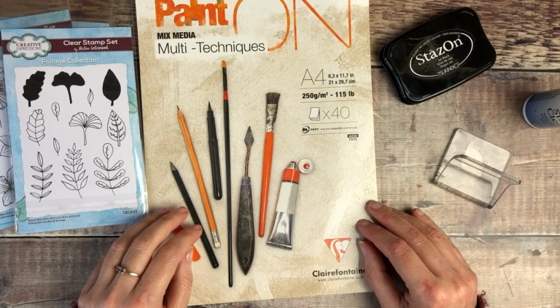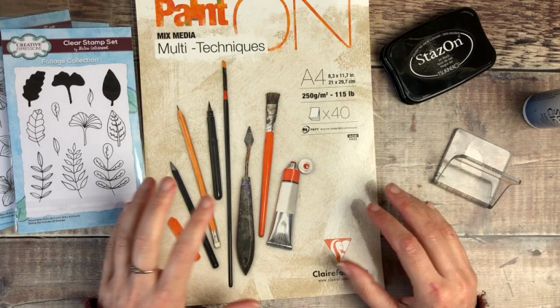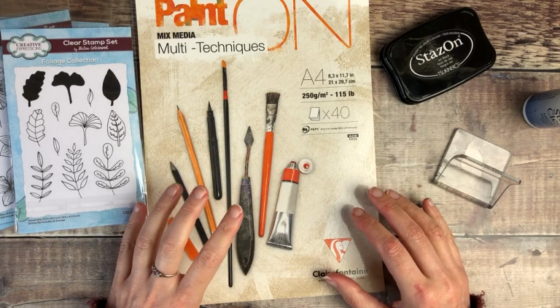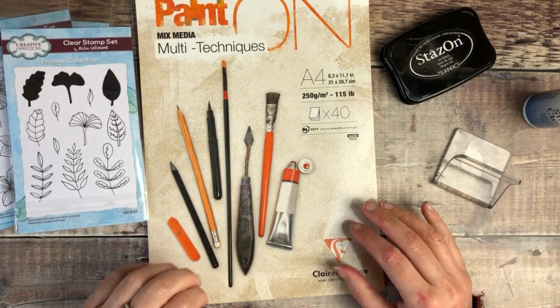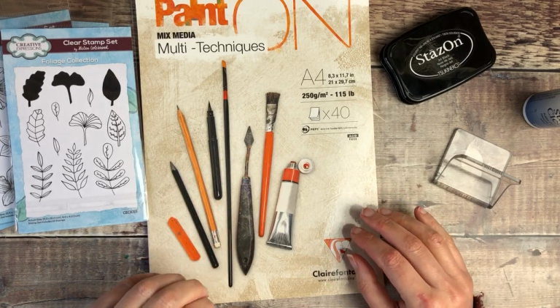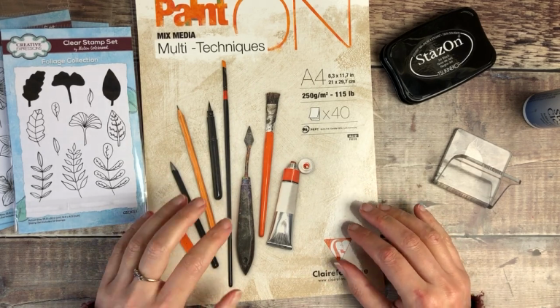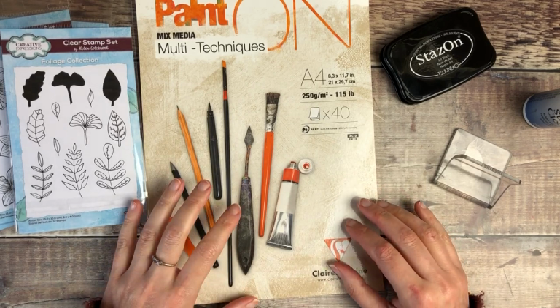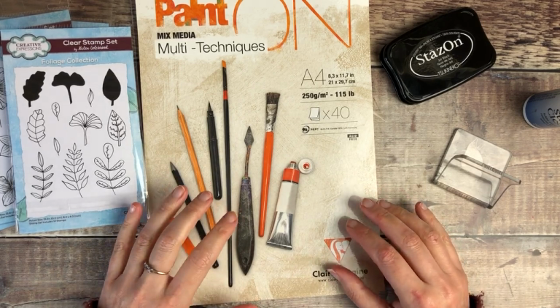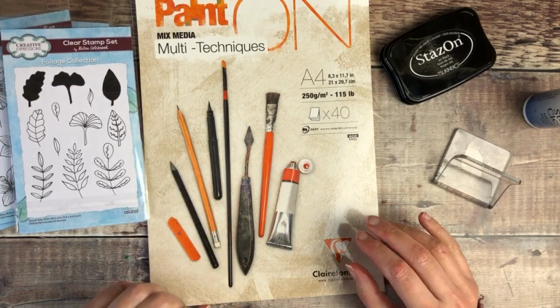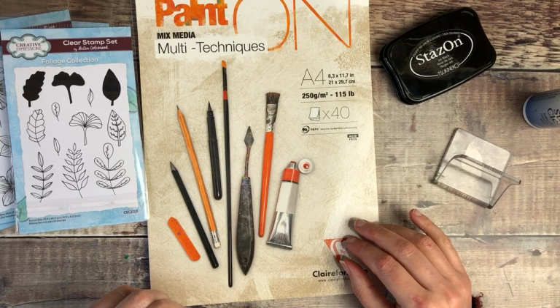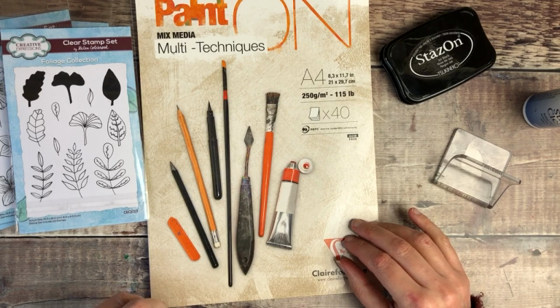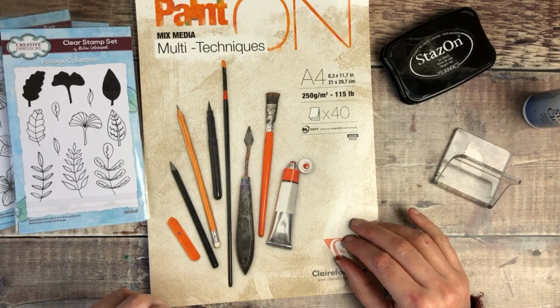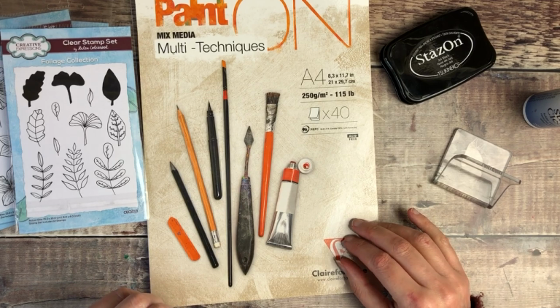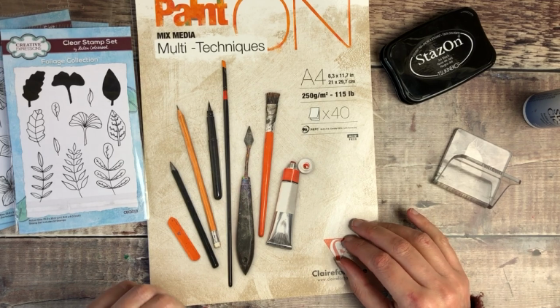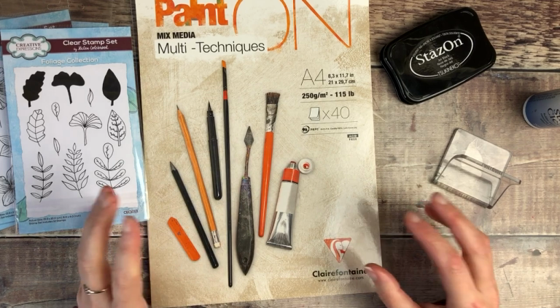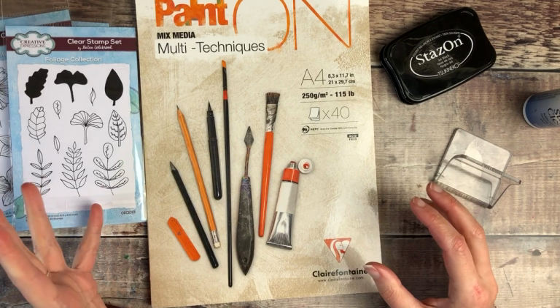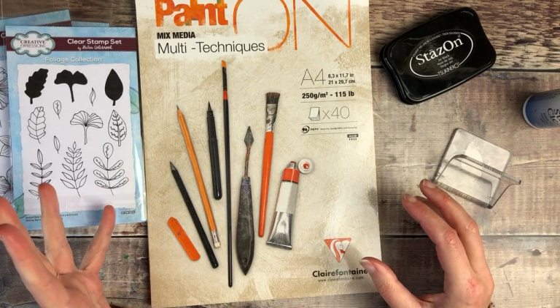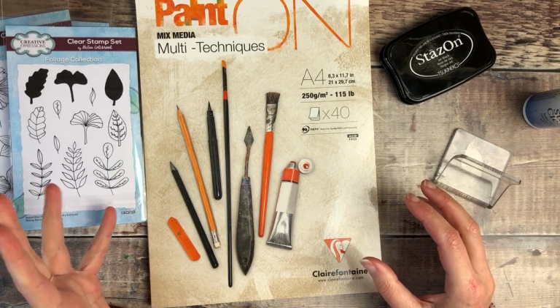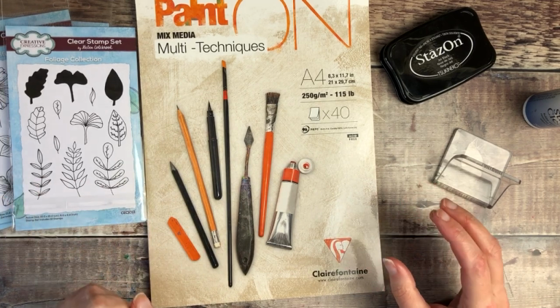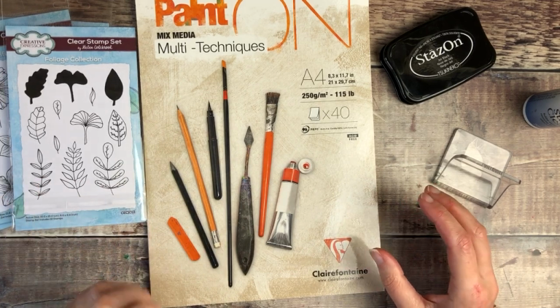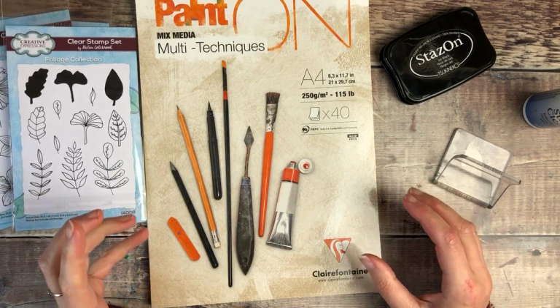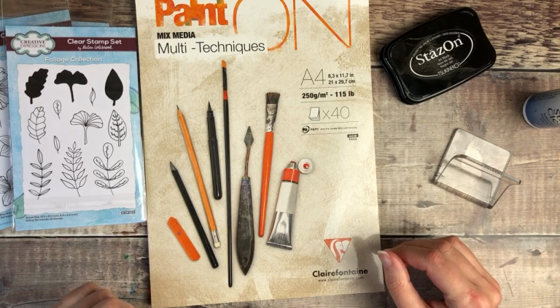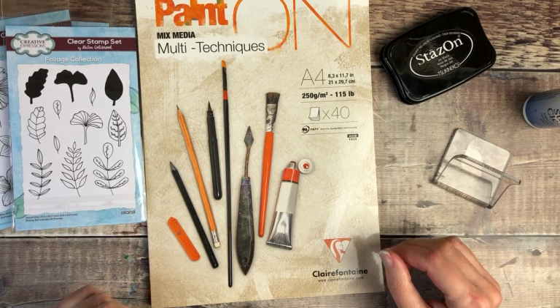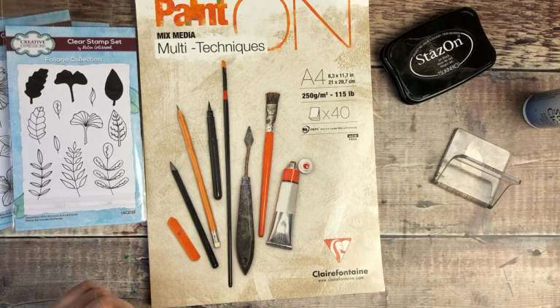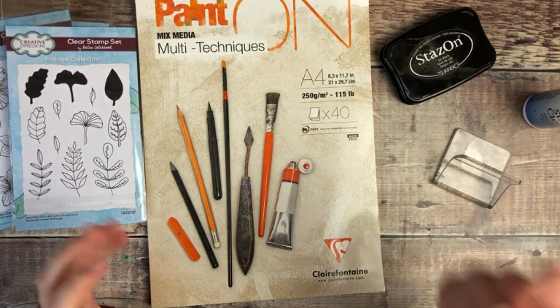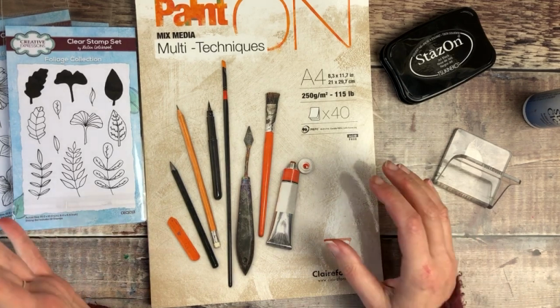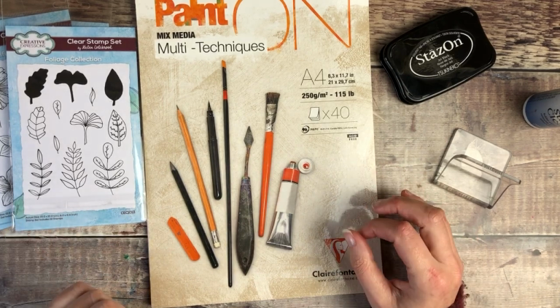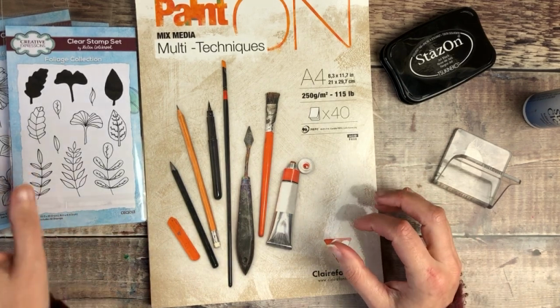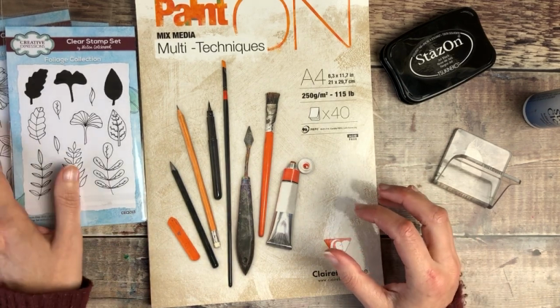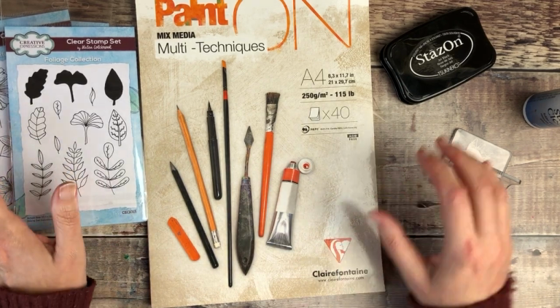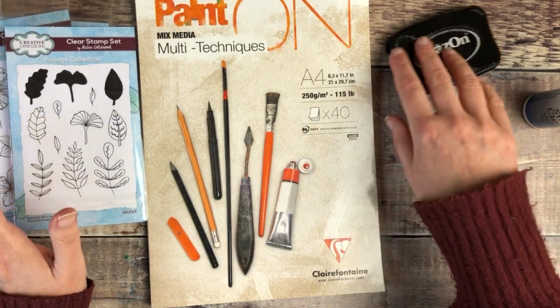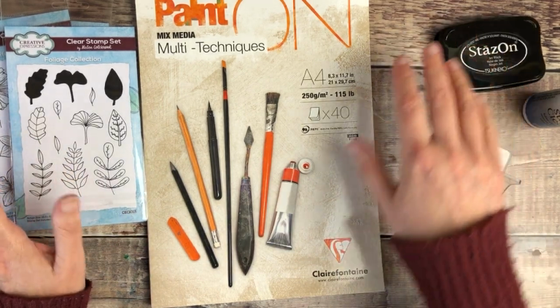Hello, I'm Helen from Journal with Purpose and welcome to my latest YouTube video. Today I'm going to be creating some ephemera to use in my journals and I'm going to be using my new product range for this.